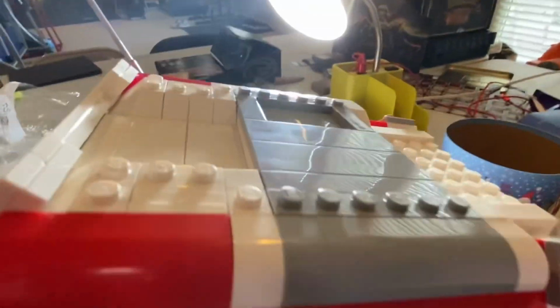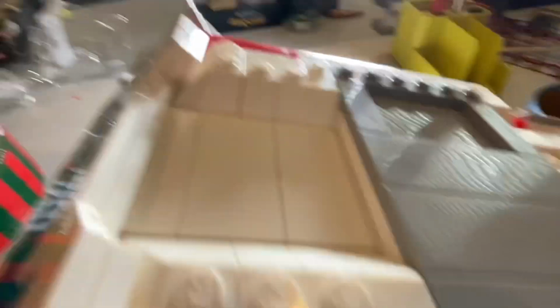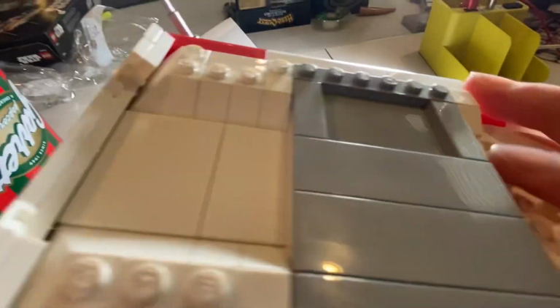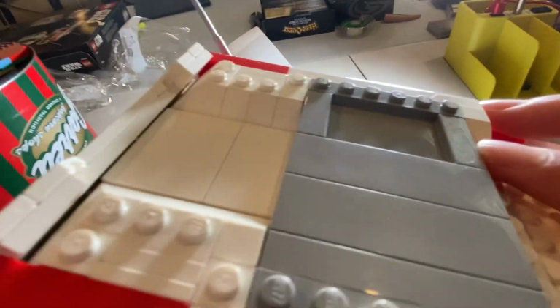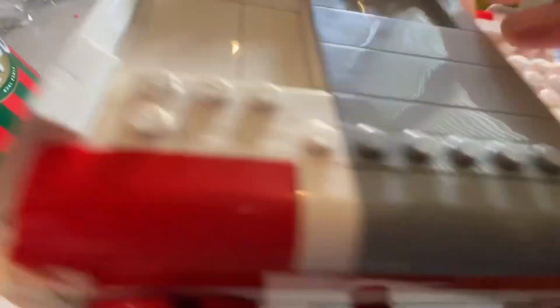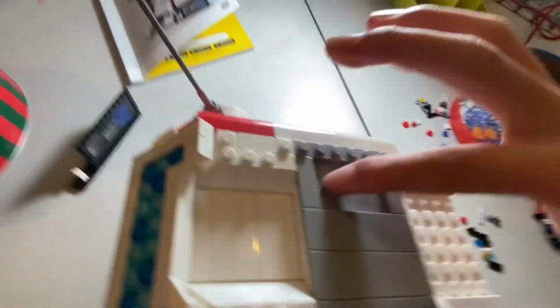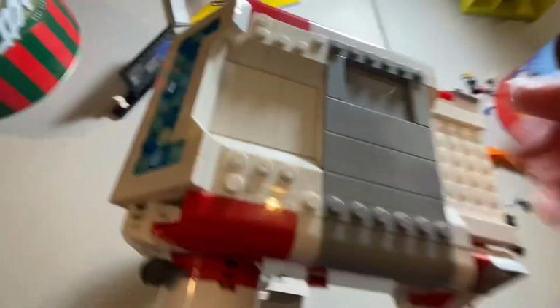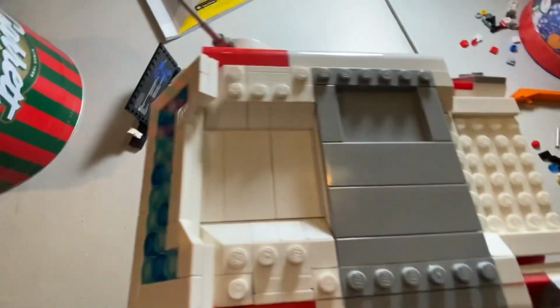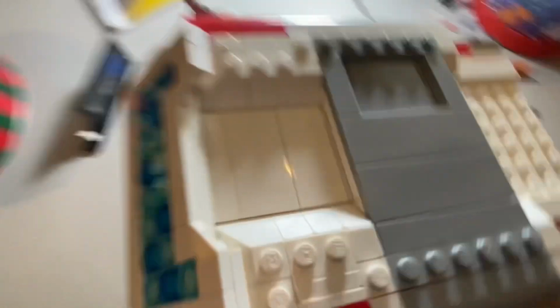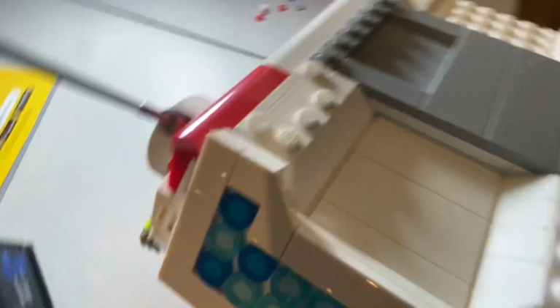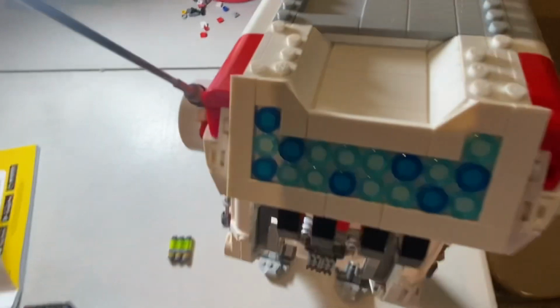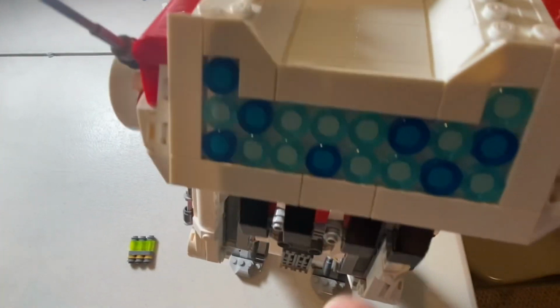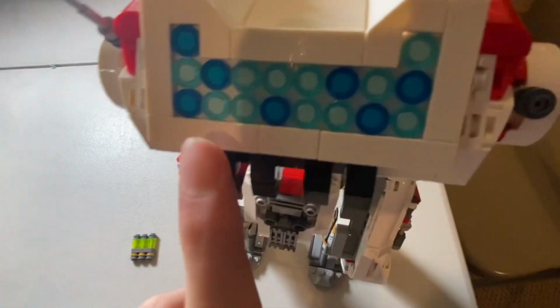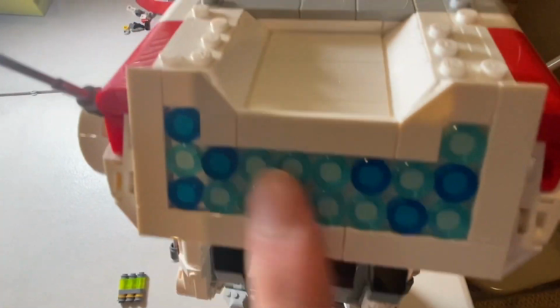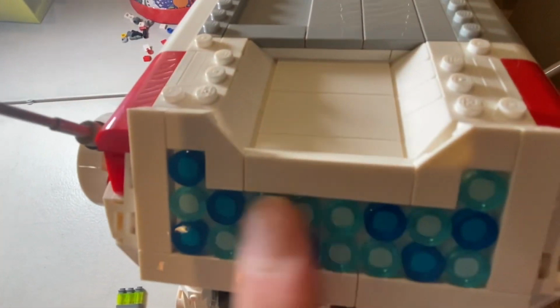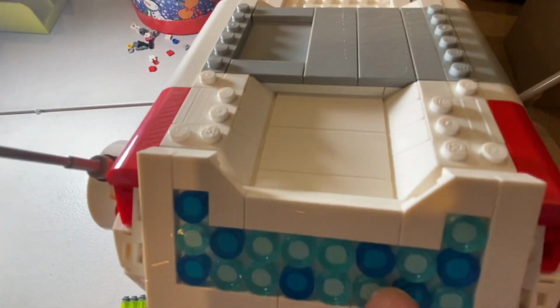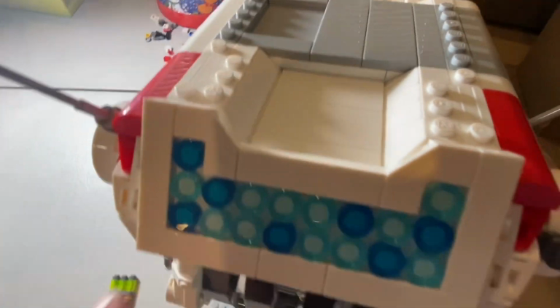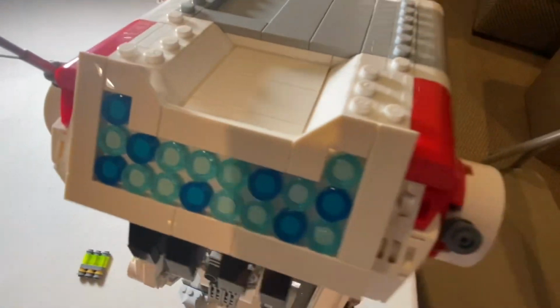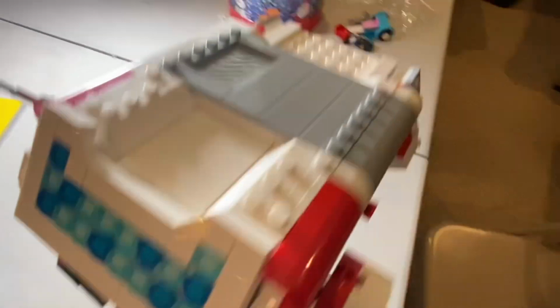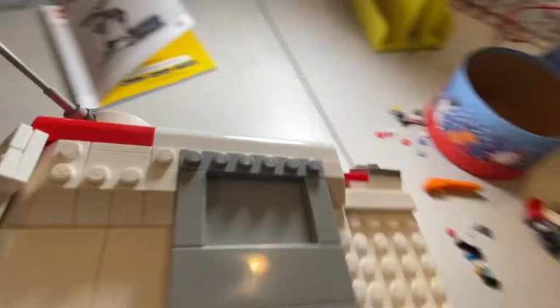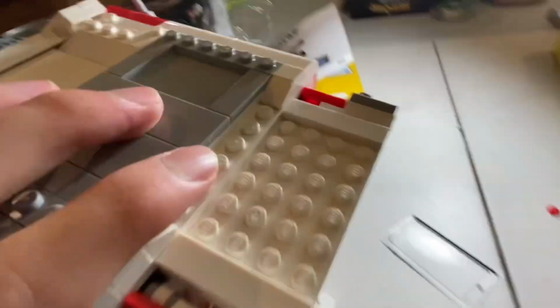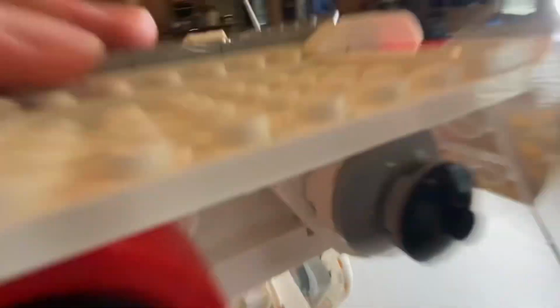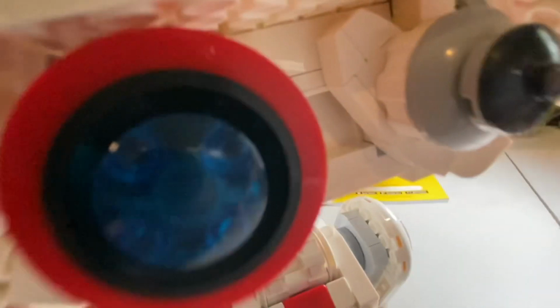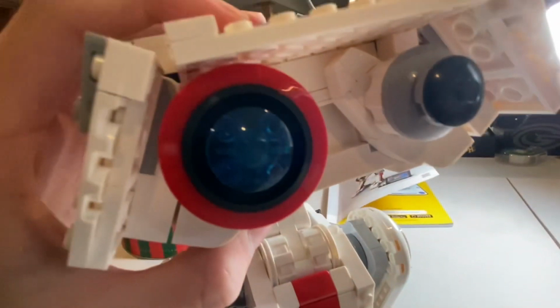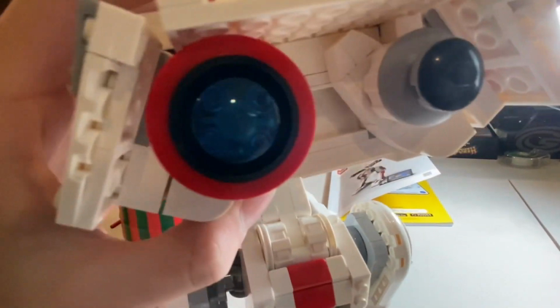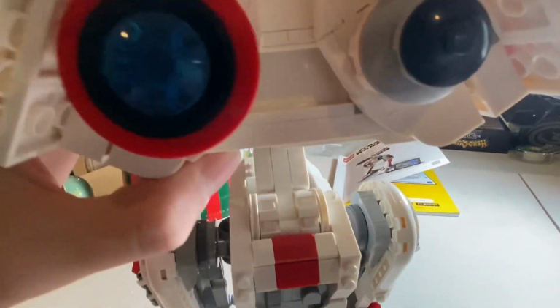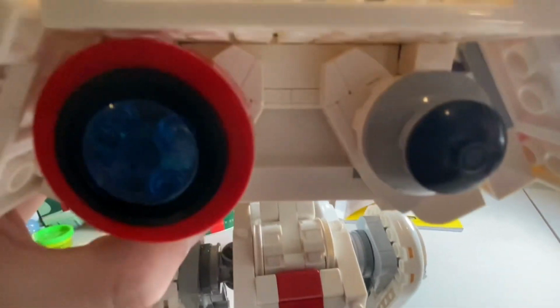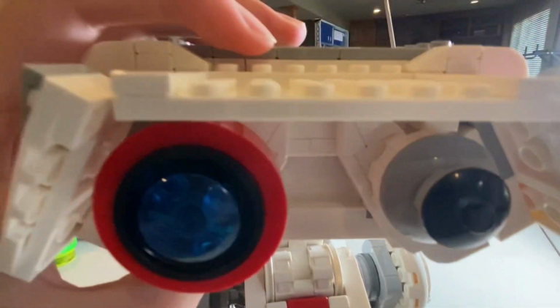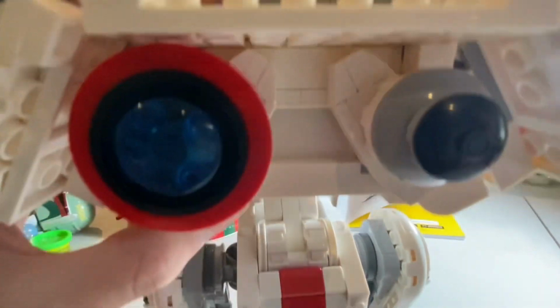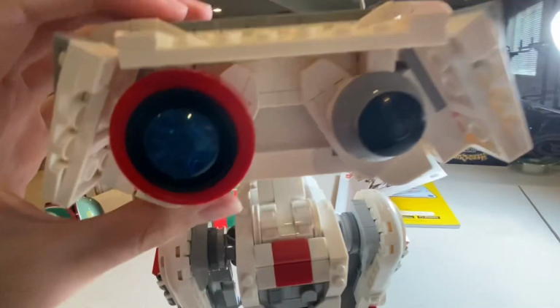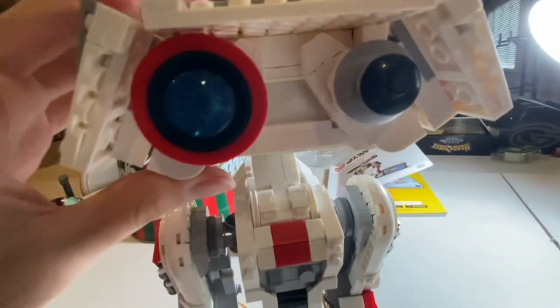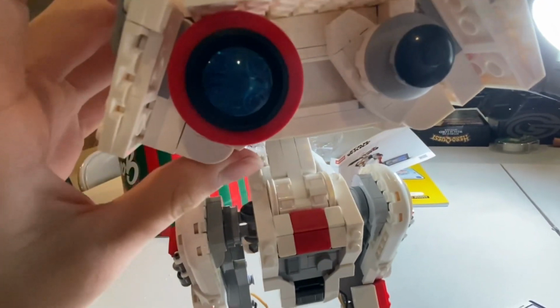There are also some nice places on the top. It's really tiled off here and looks very nice. On the back of the head, you've got some very nice little blue pieces. The eyes are also very detailed in my opinion — they're definitely my favorite parts.